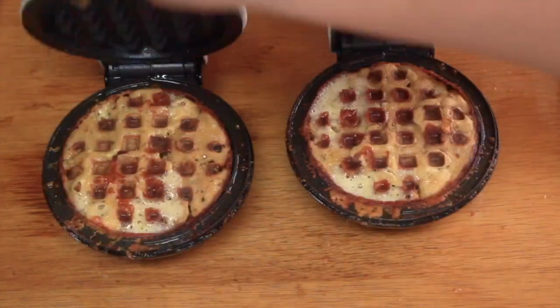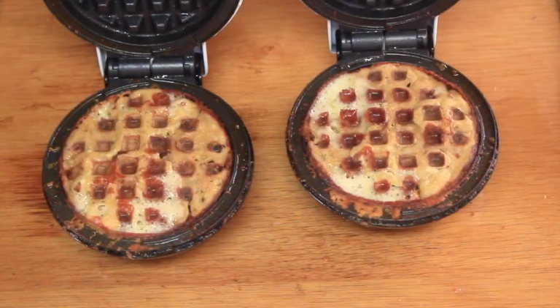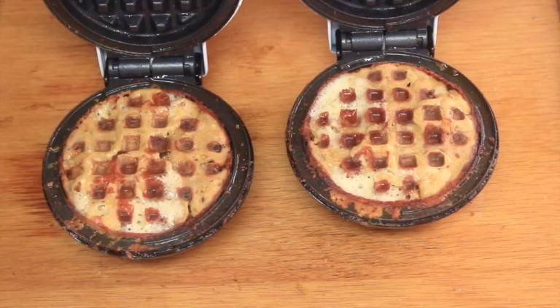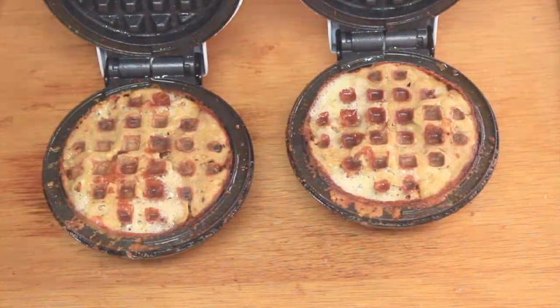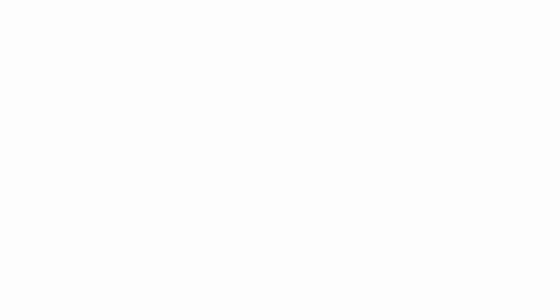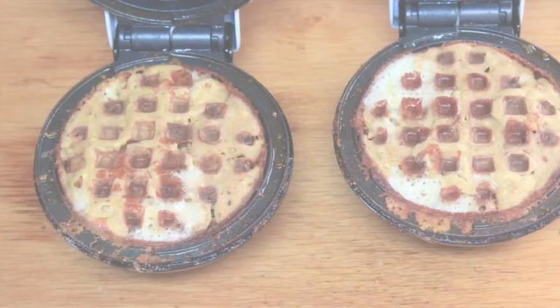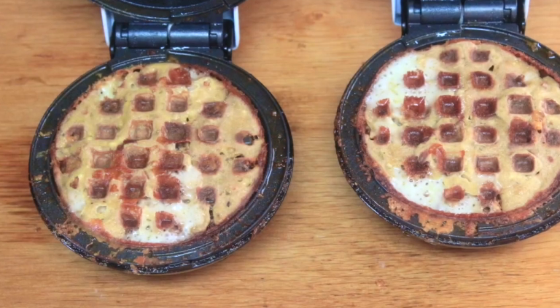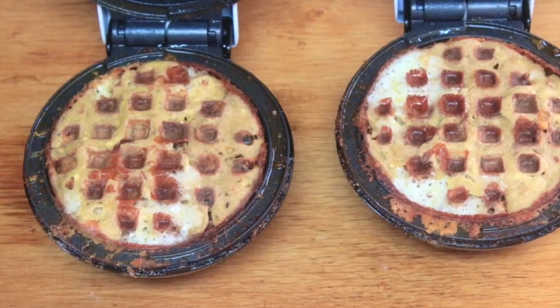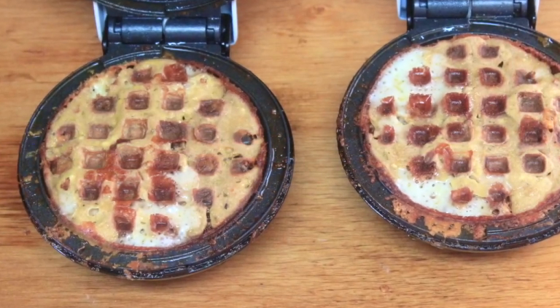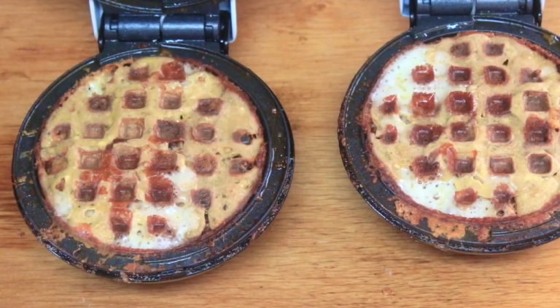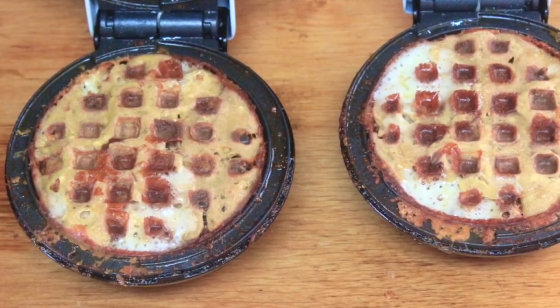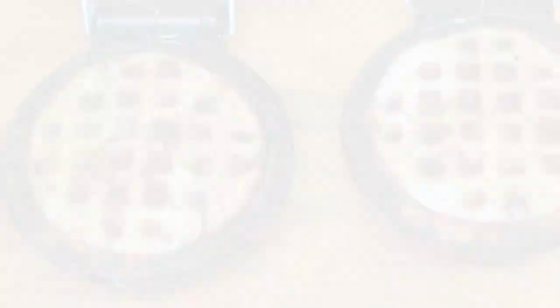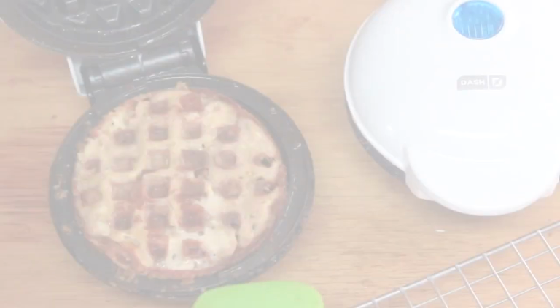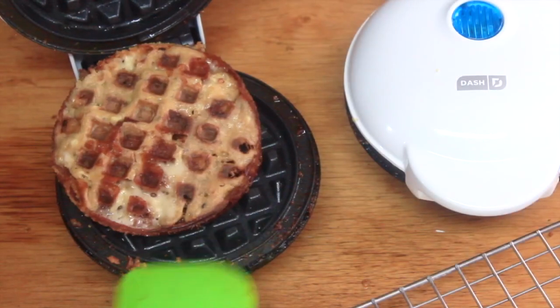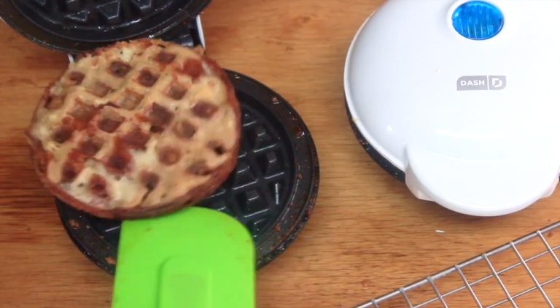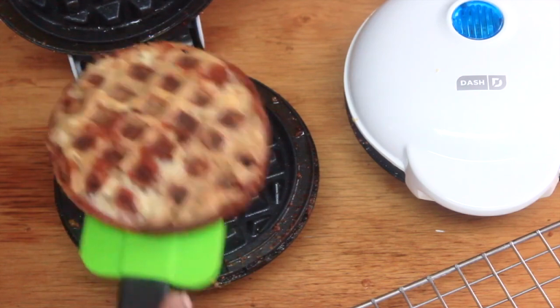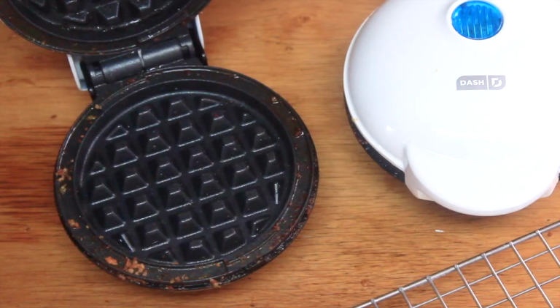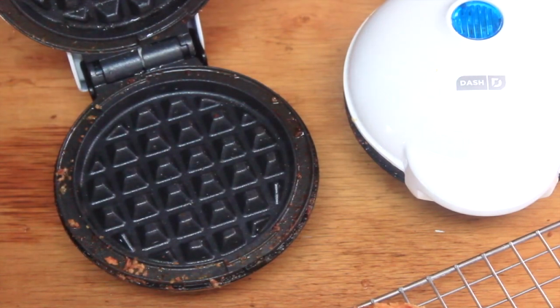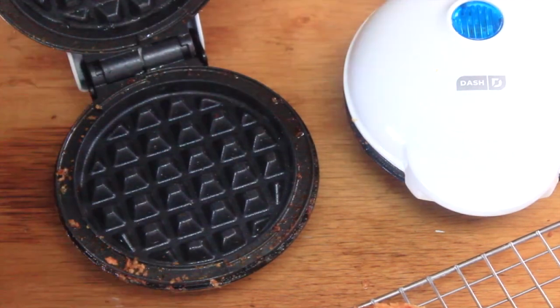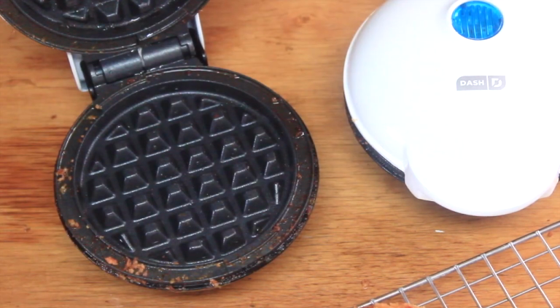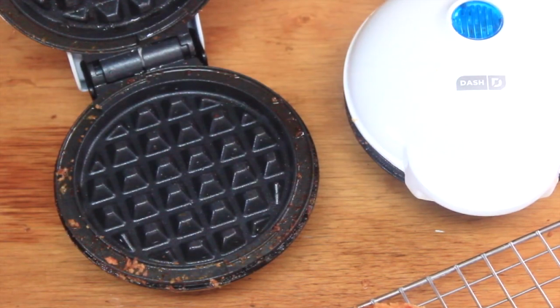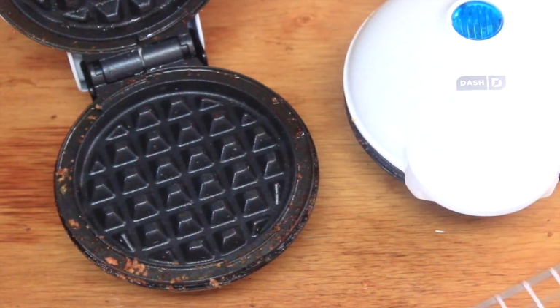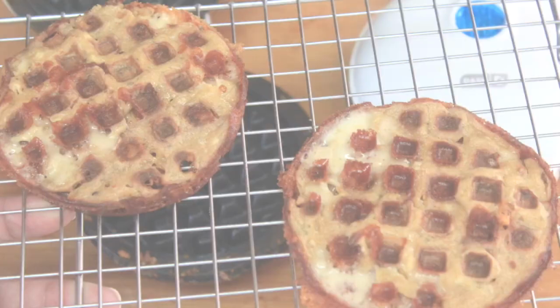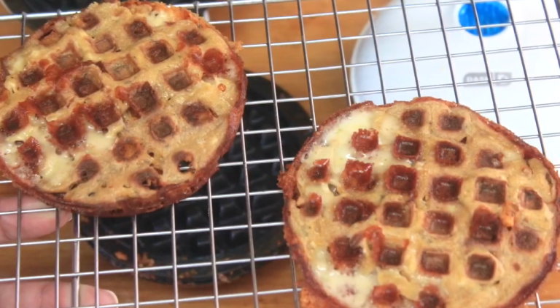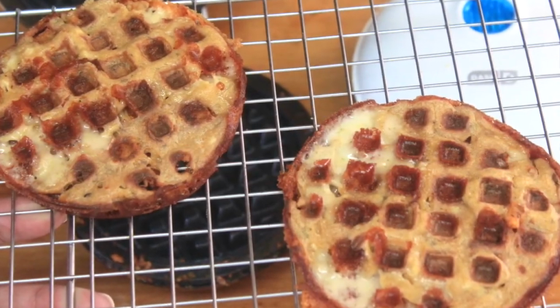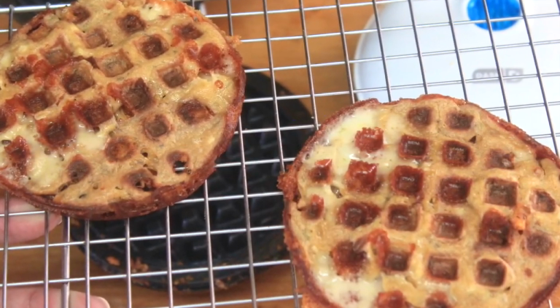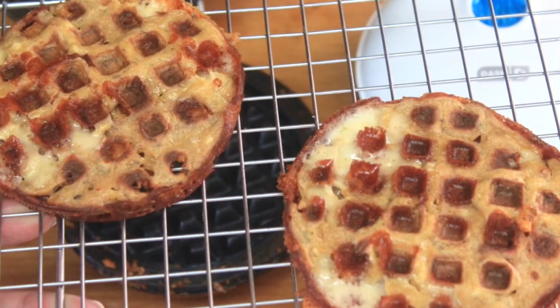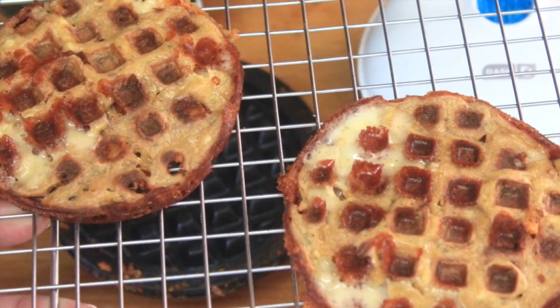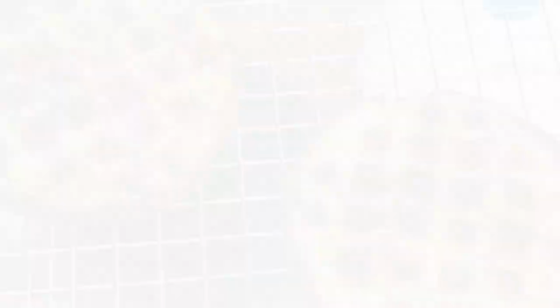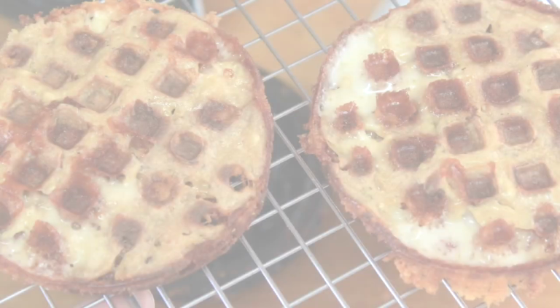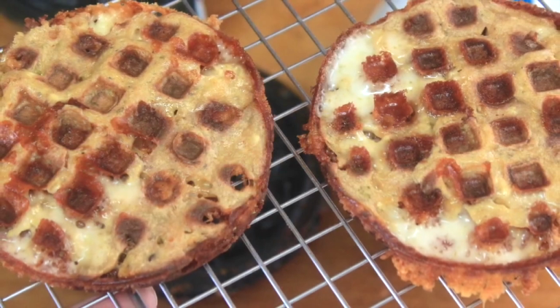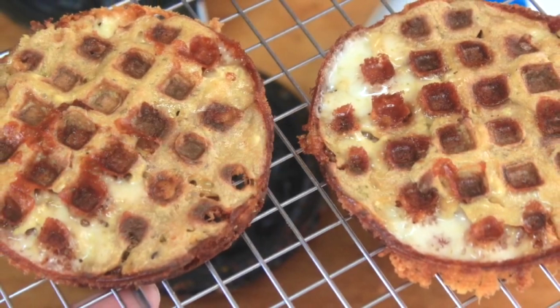It took a little maneuvering to get the chaffles out of the pan — I'm not sure if that was the non-stick spray or the new griddle, but everything worked out okay. I just set the chaffles onto a cooling rack and then went to go get my pizza sauce.